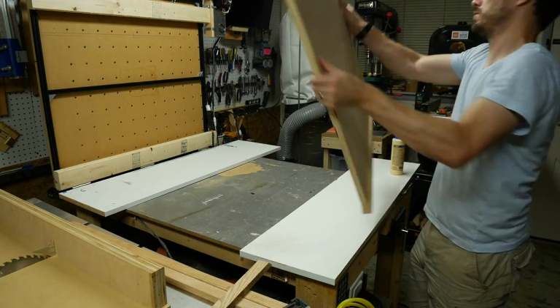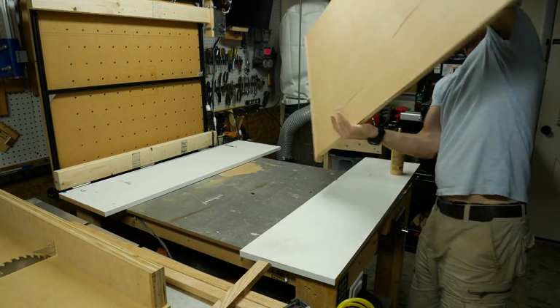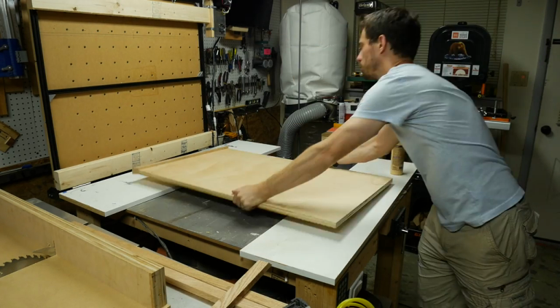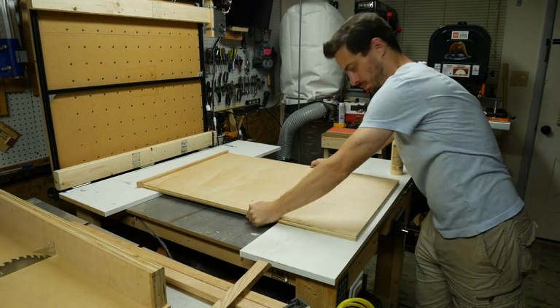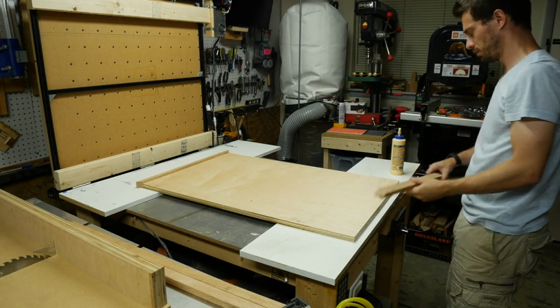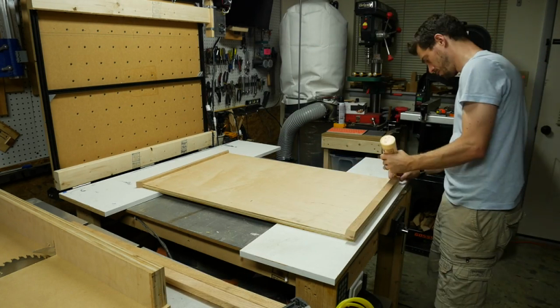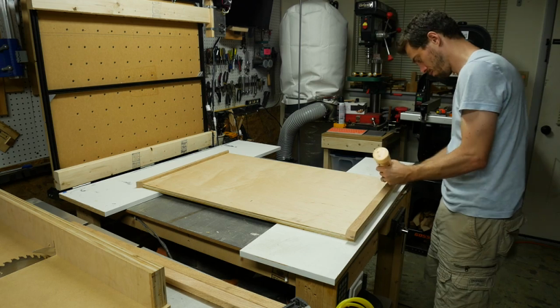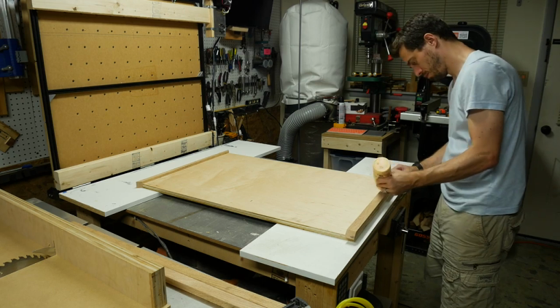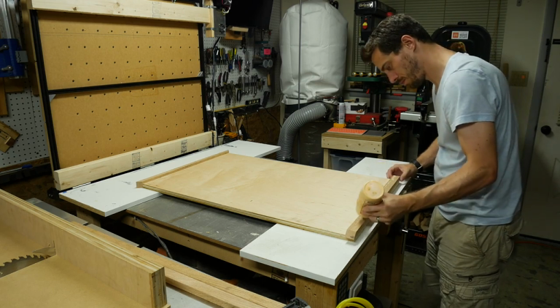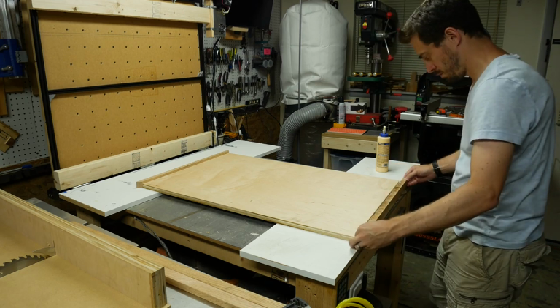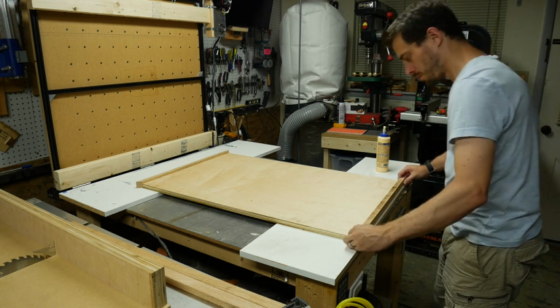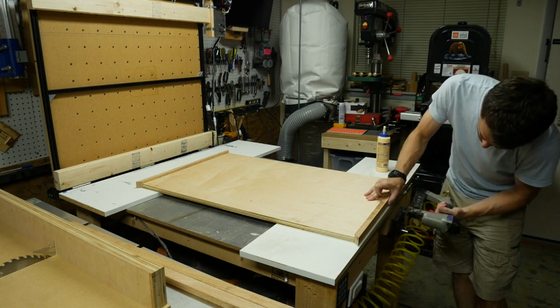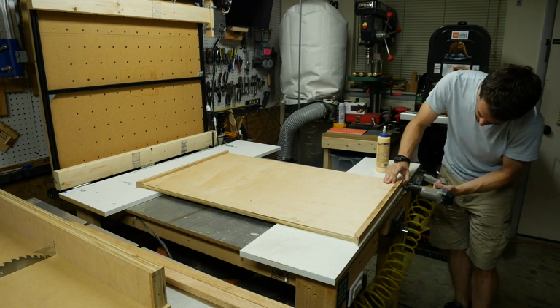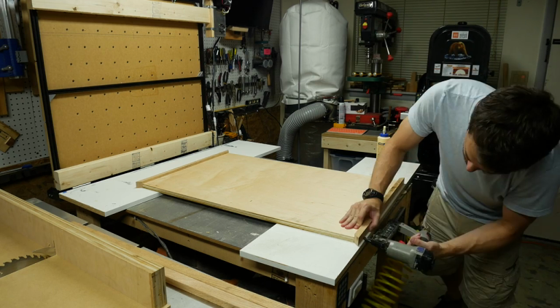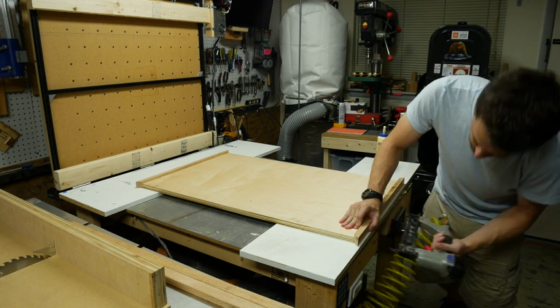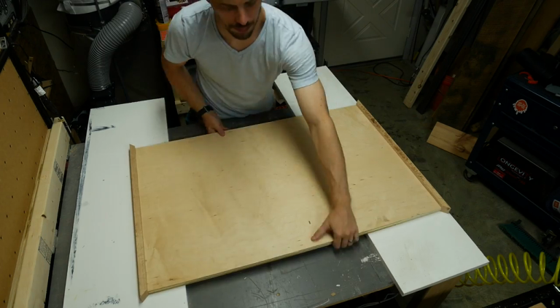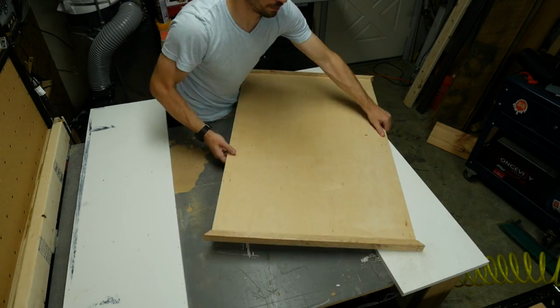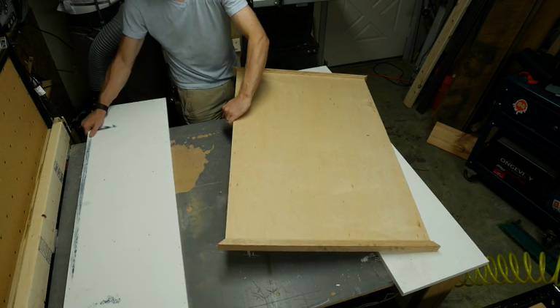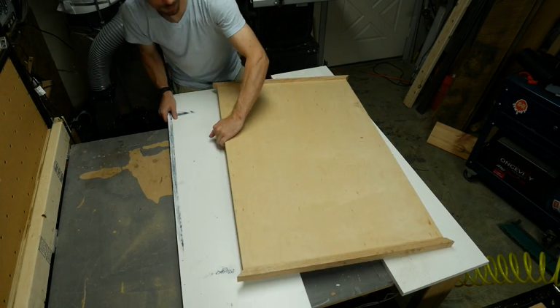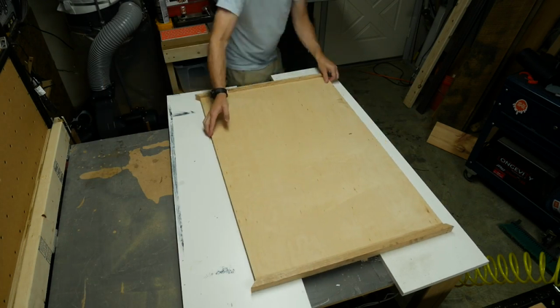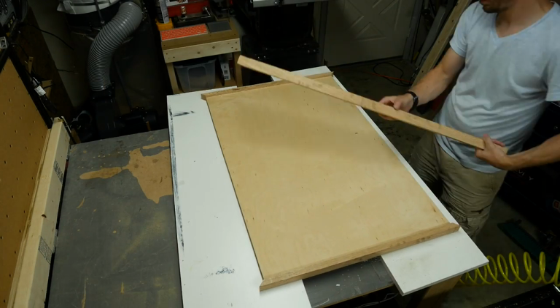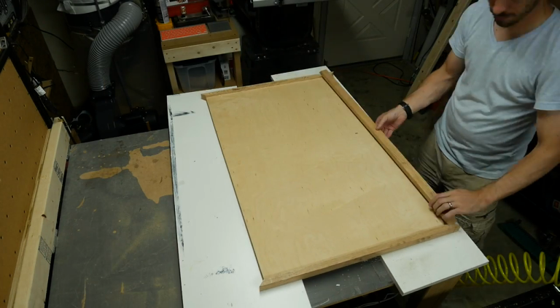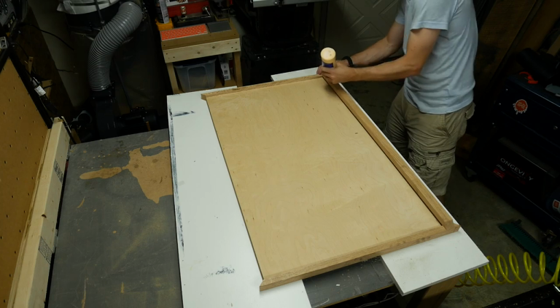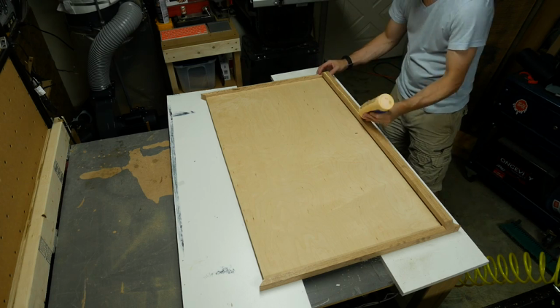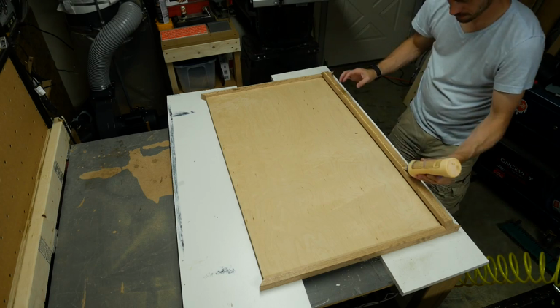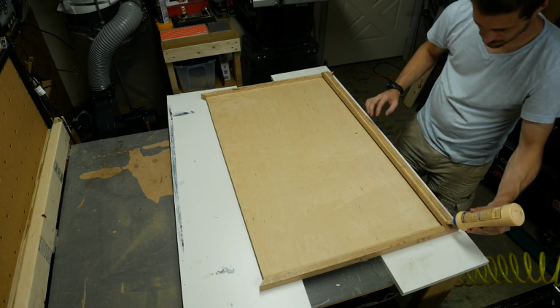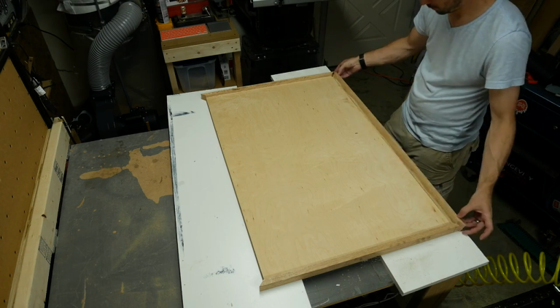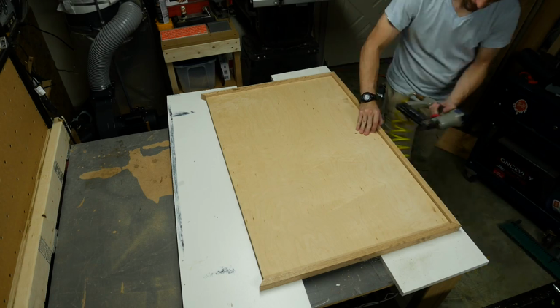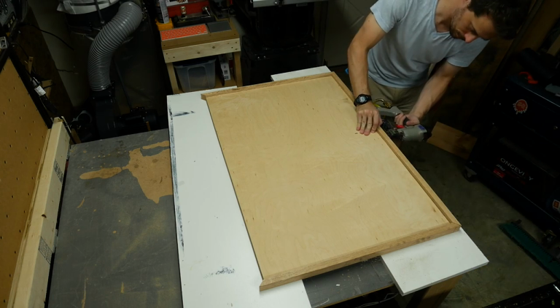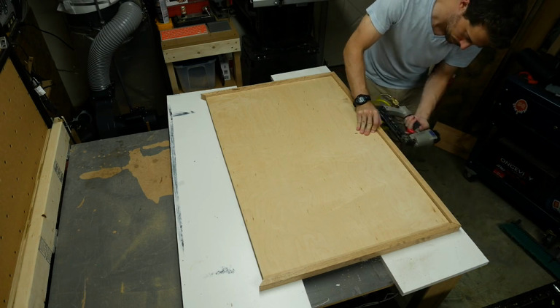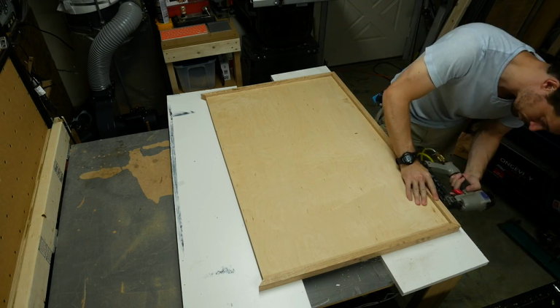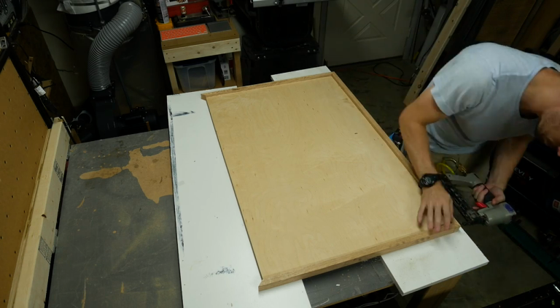I added some glue to each piece and then held it in place with some brad nails. A handy thing about melamine is that the wood glue won't stick to it, so it's a nice surface to be able to glue things up but not worry about gluing your work piece to the actual table.